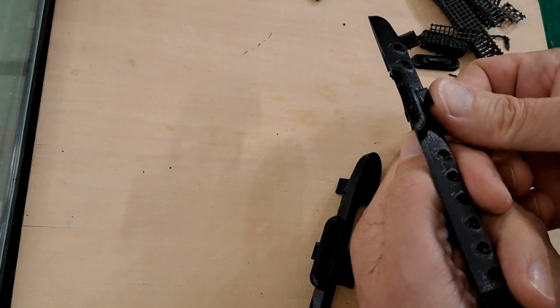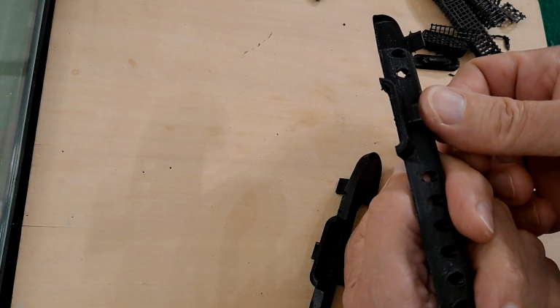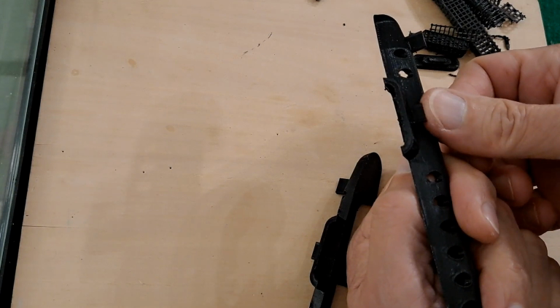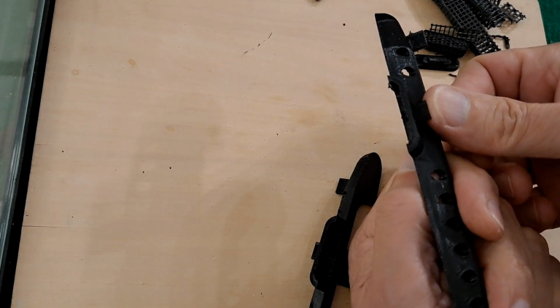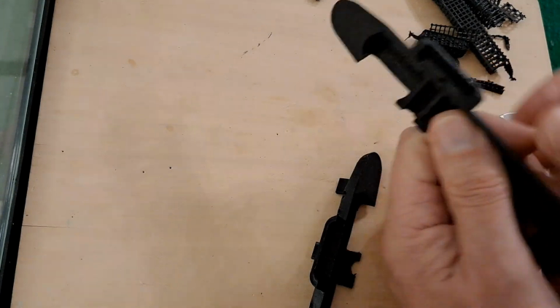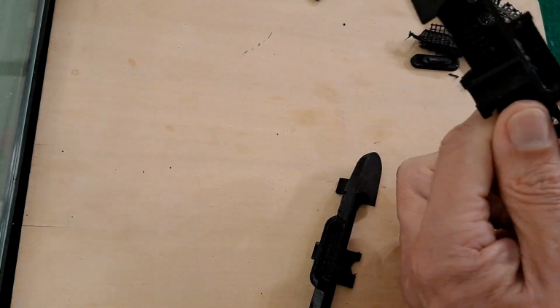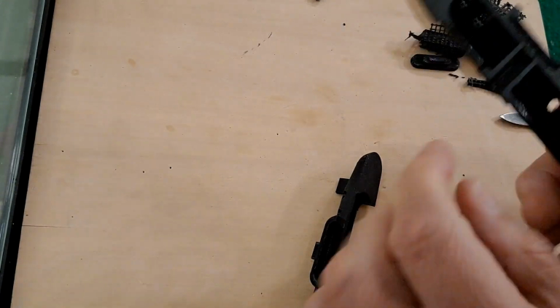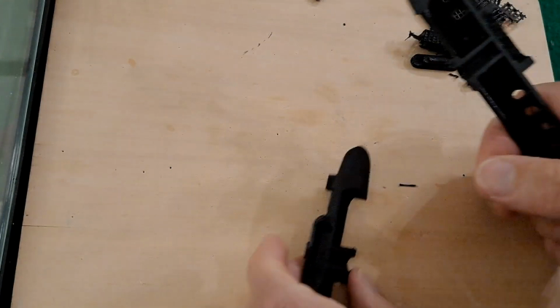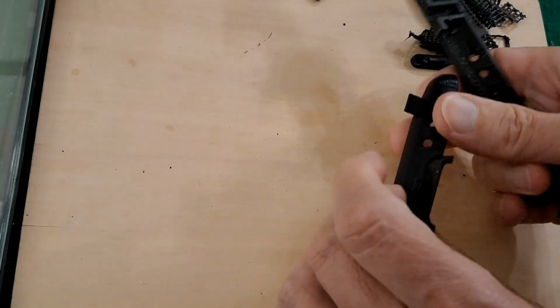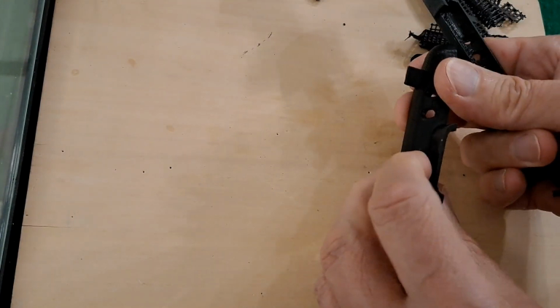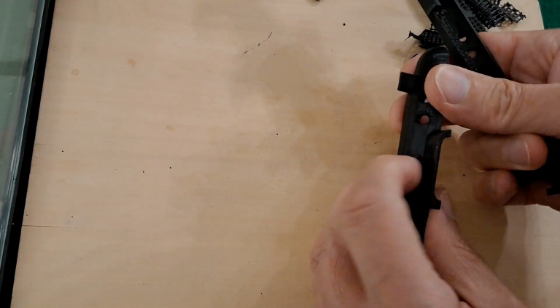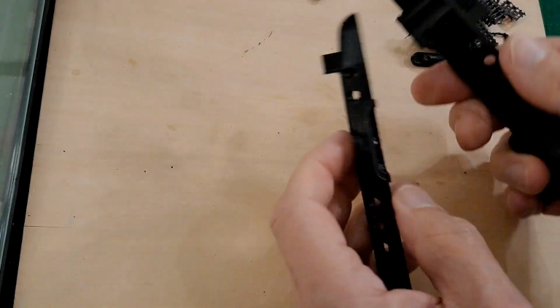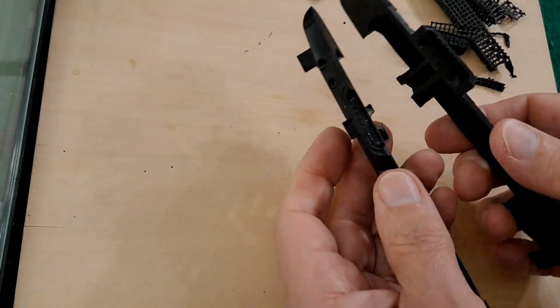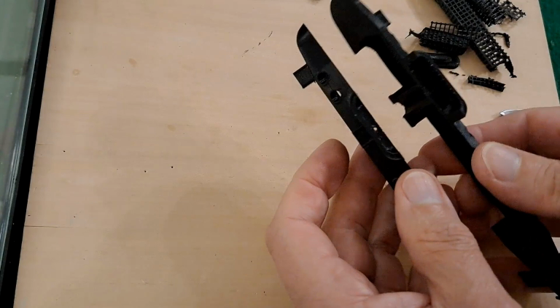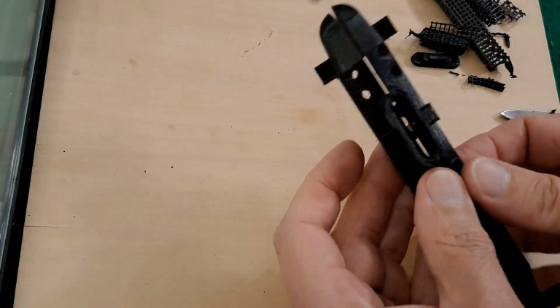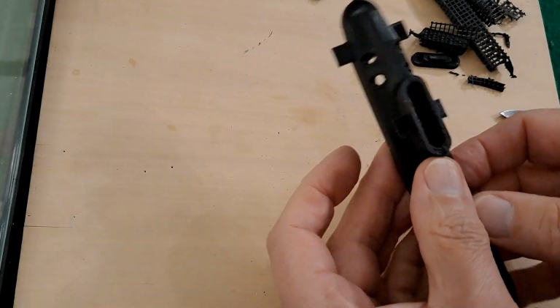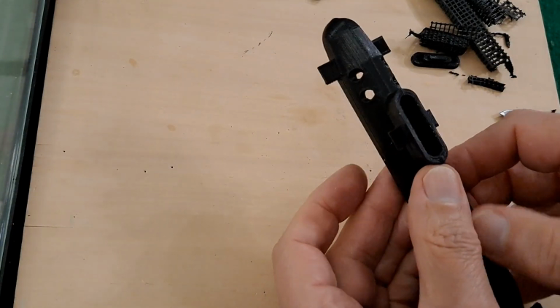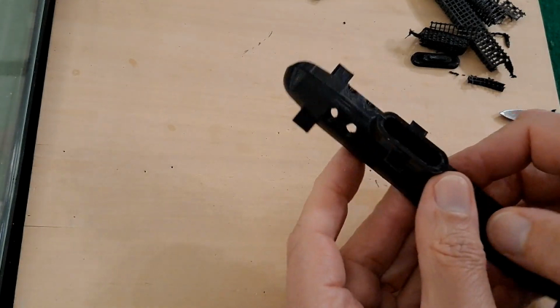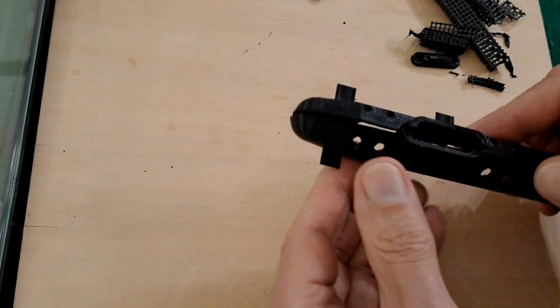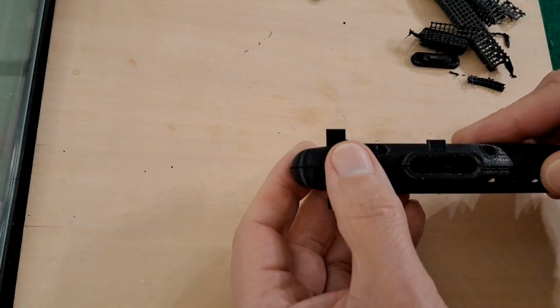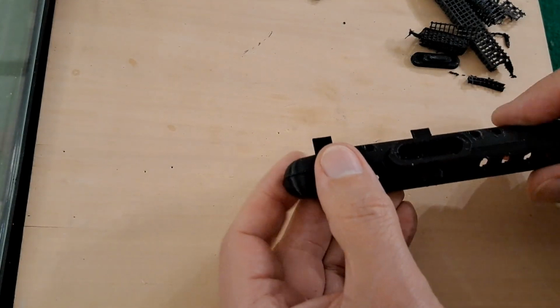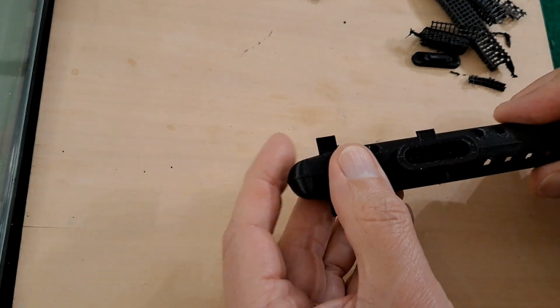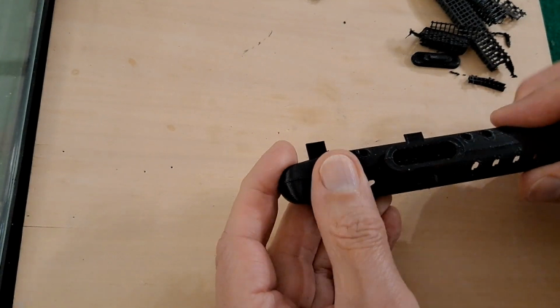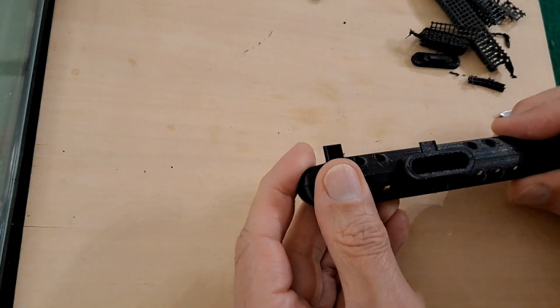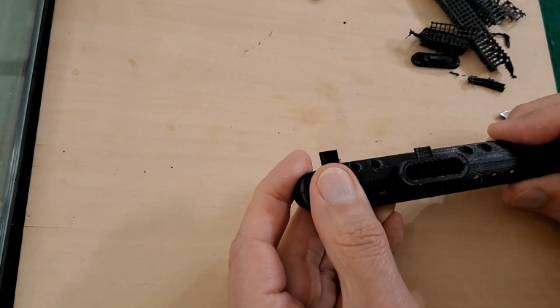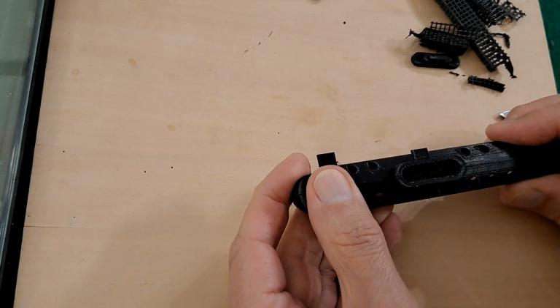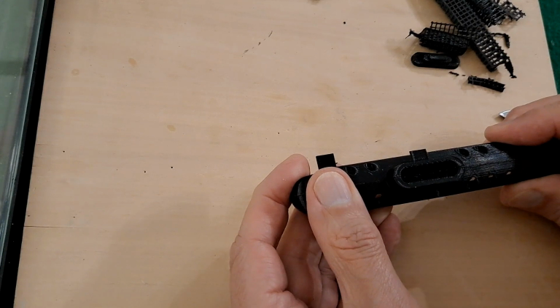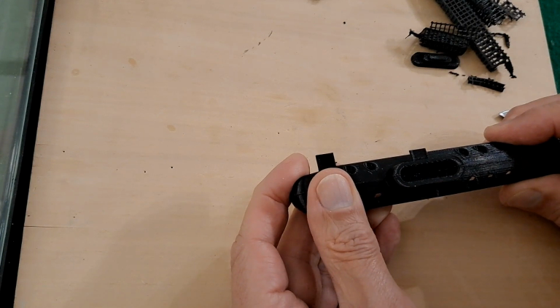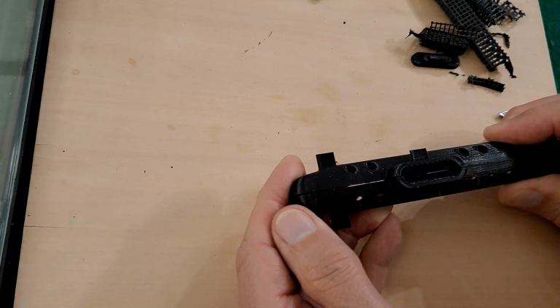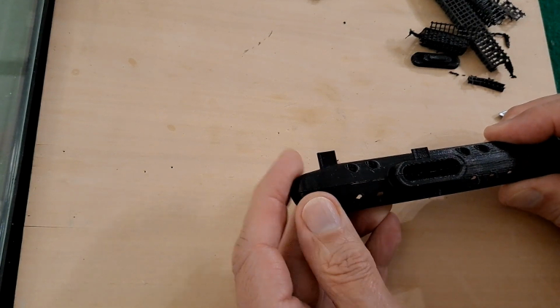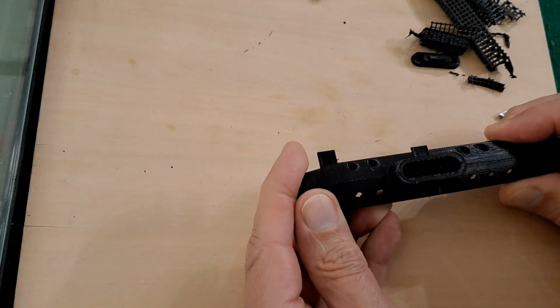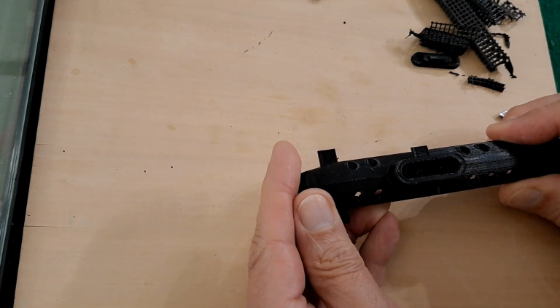I might need a little bit of glue on that. That one seems alright. We need to glue it together.